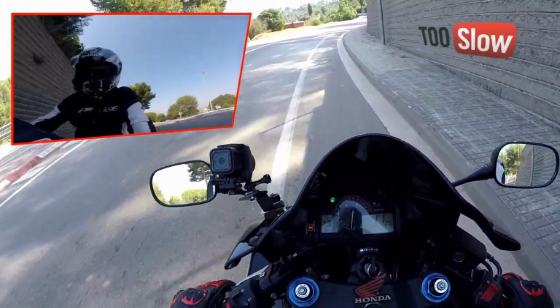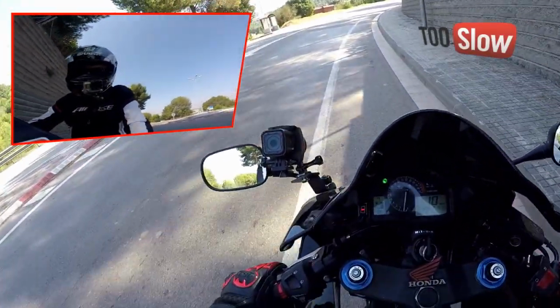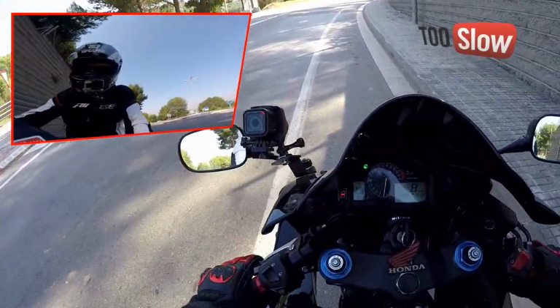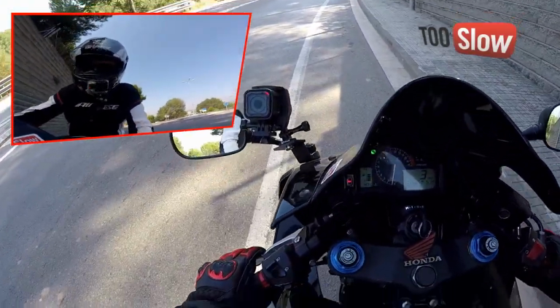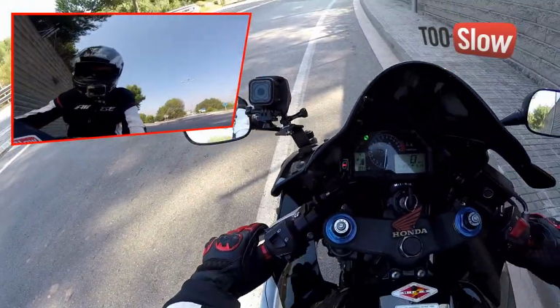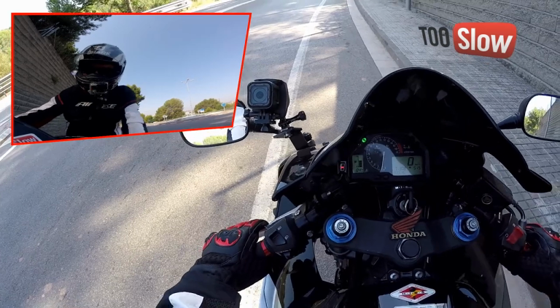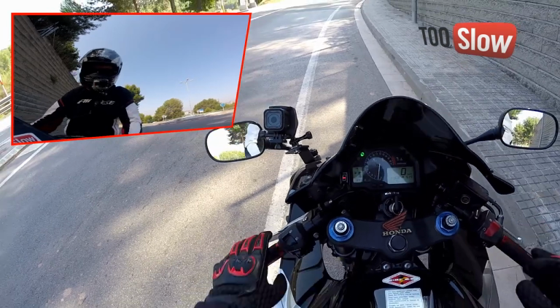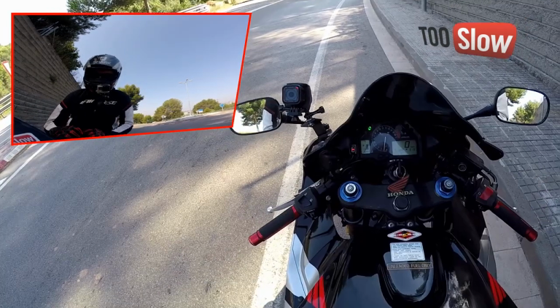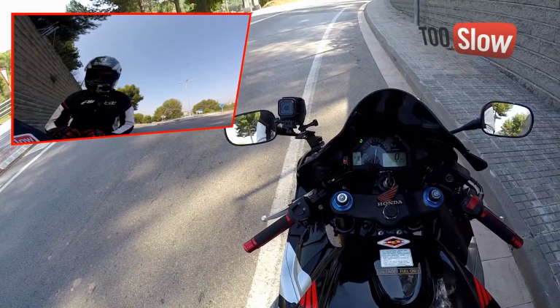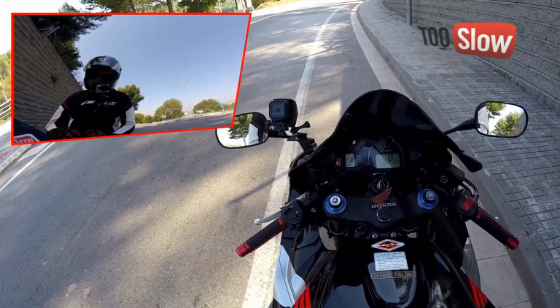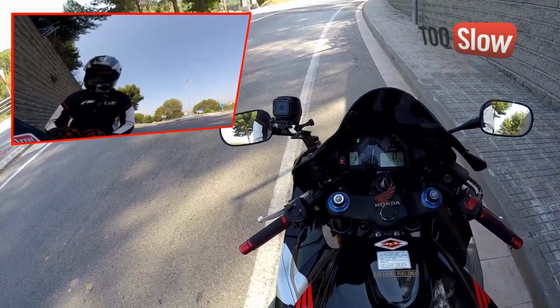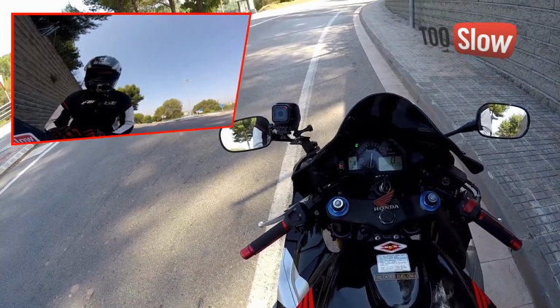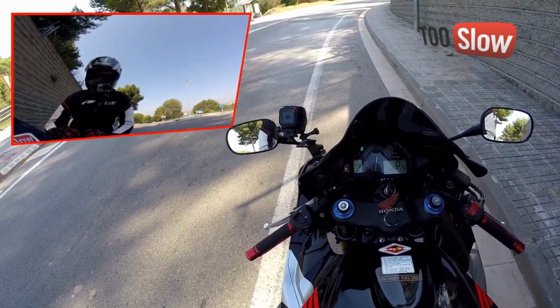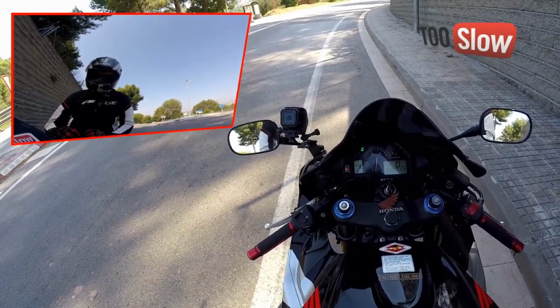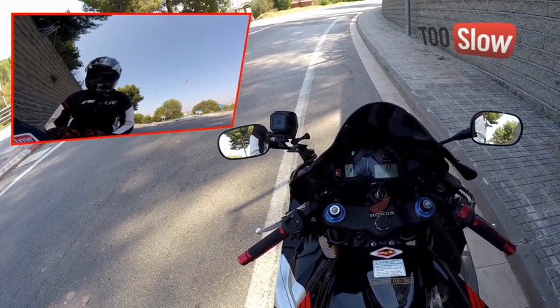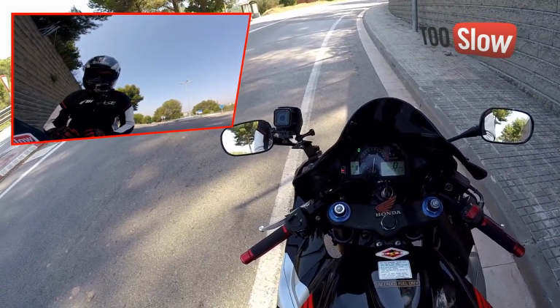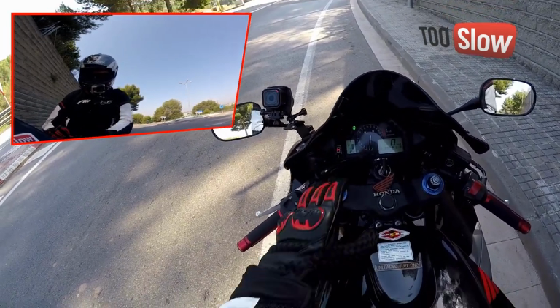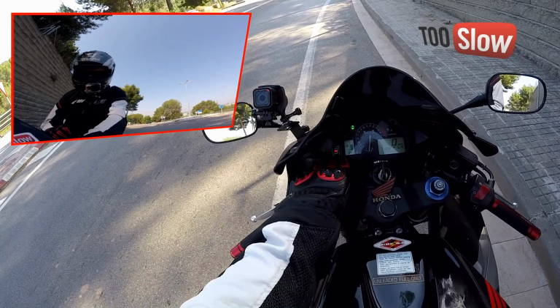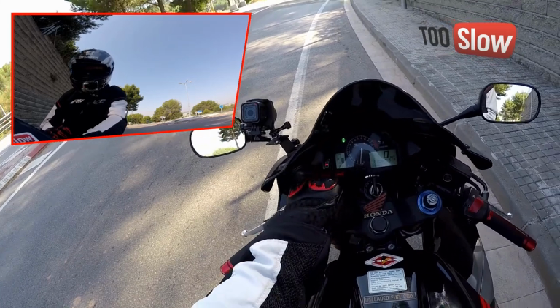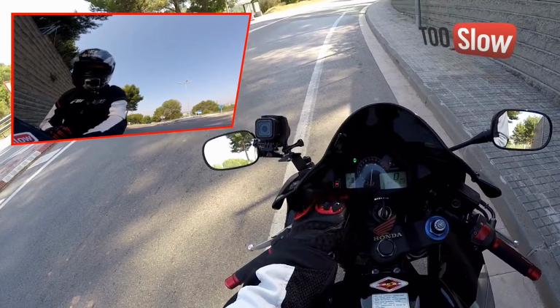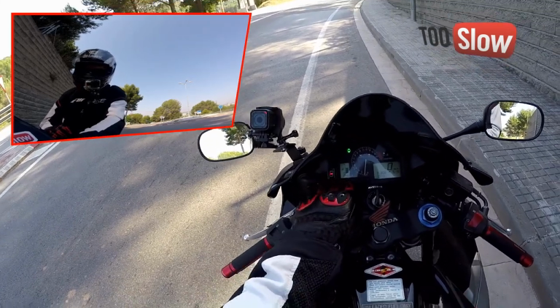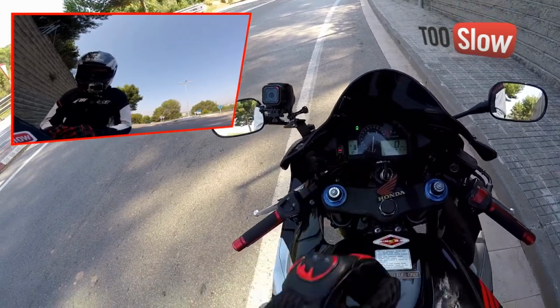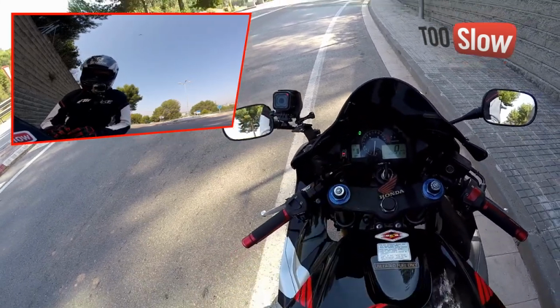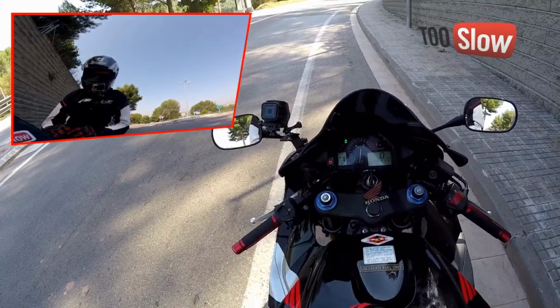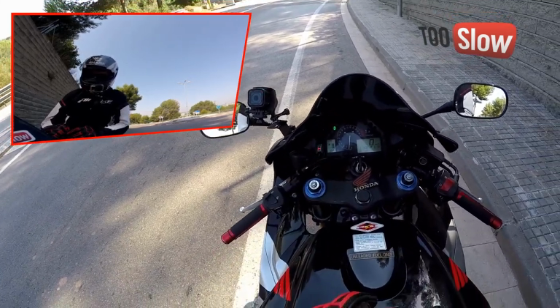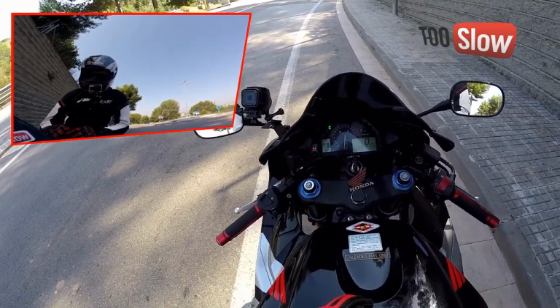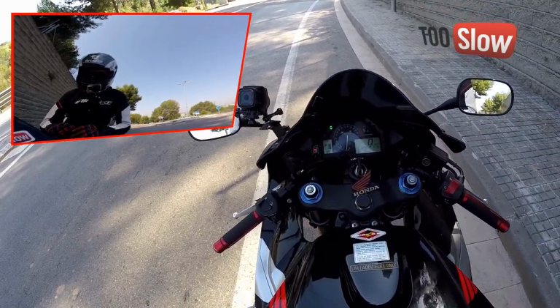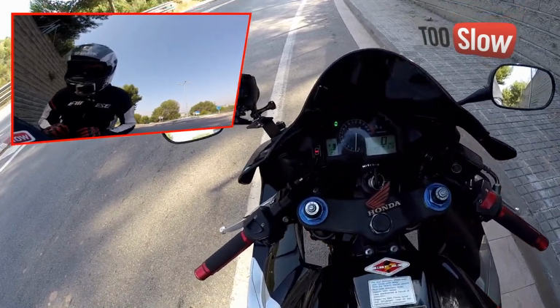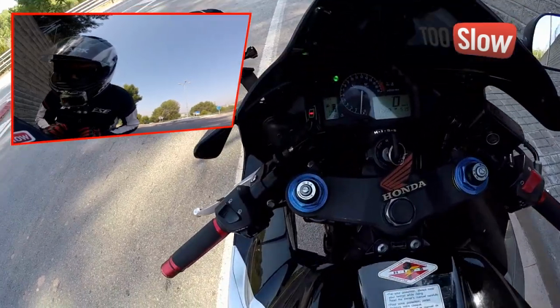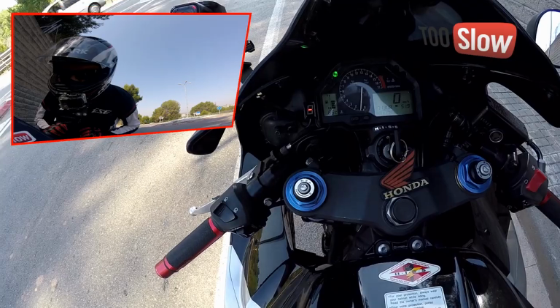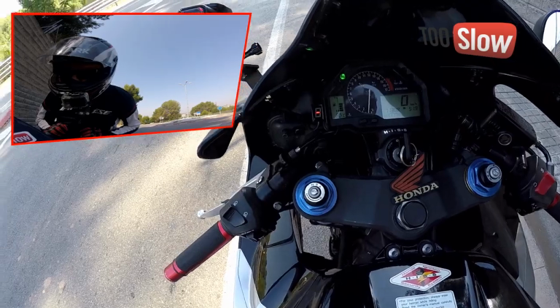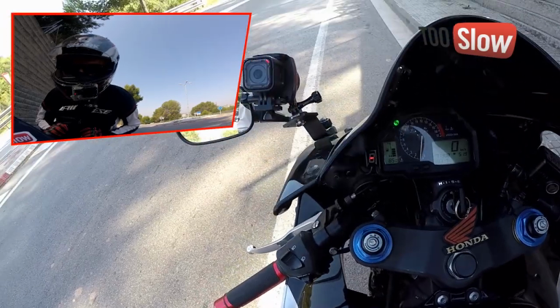En punto muerto se queda en la rayita. Mola. Y la verdad es que con la estética de la moto queda bastante bien. Sí, me gusta.